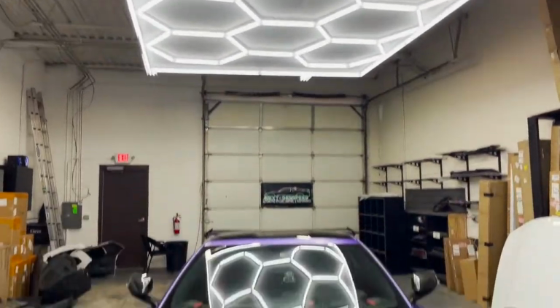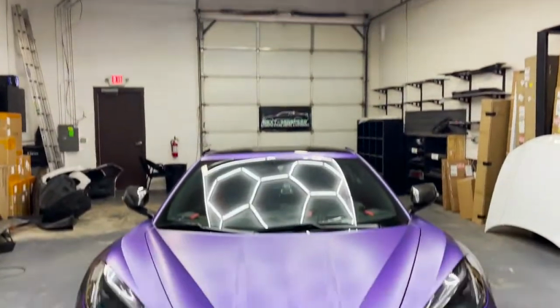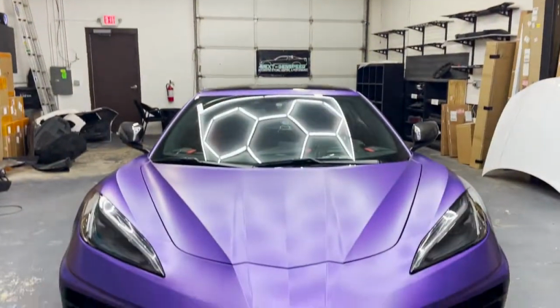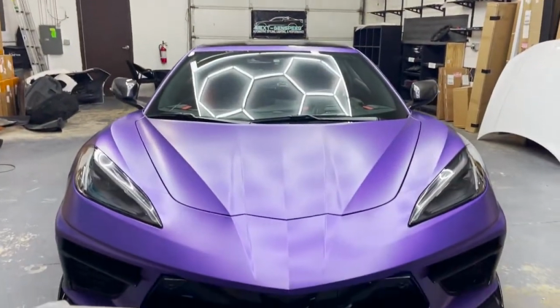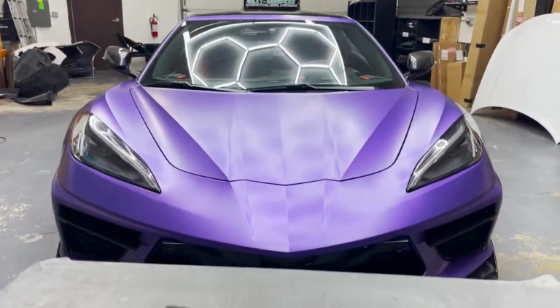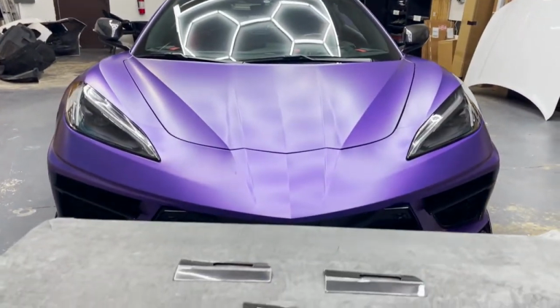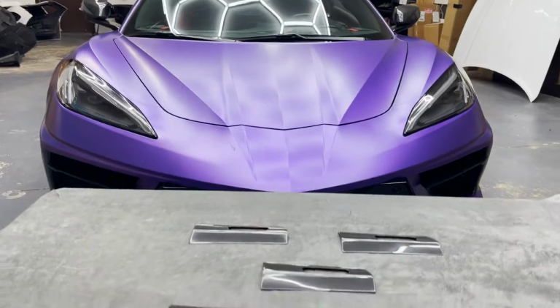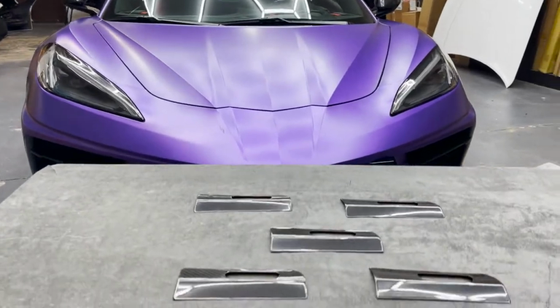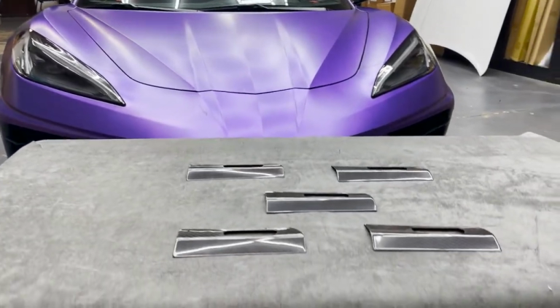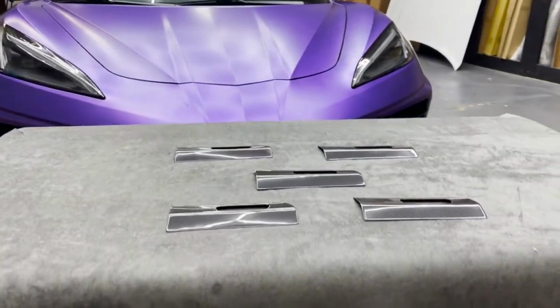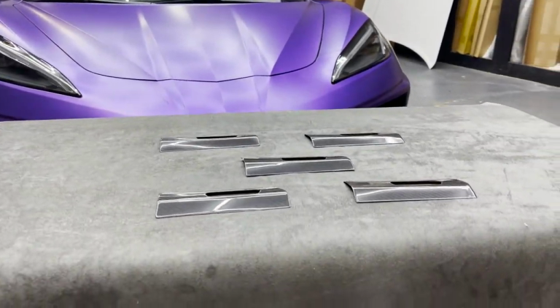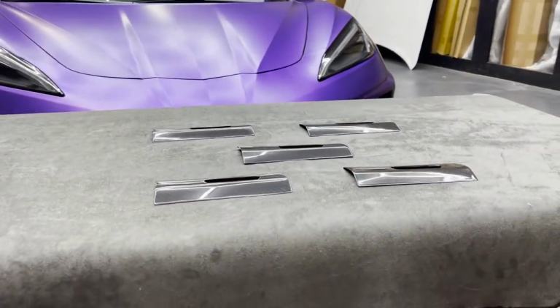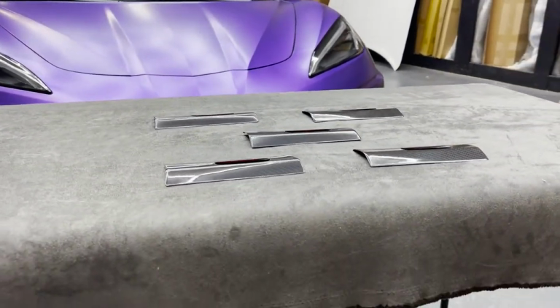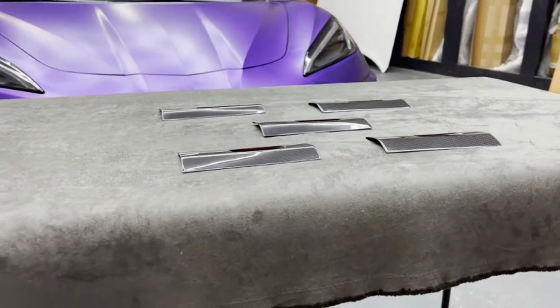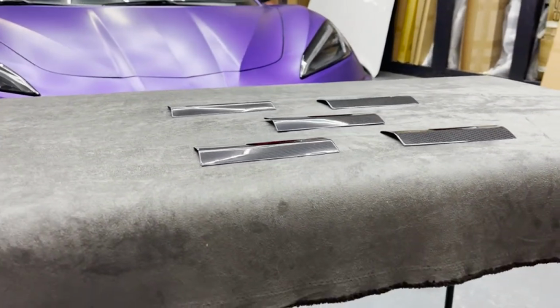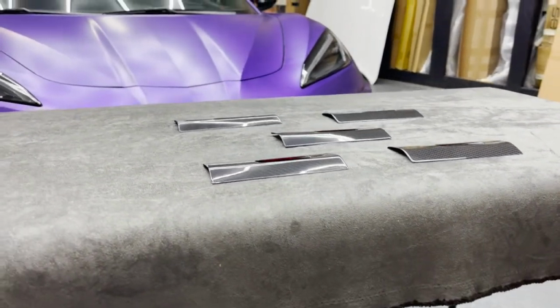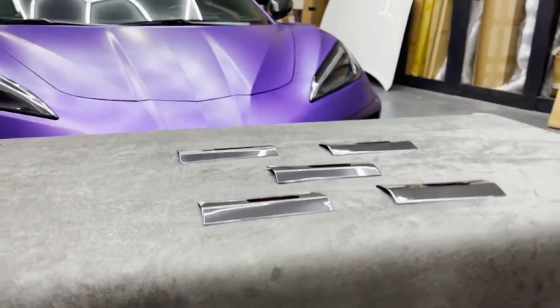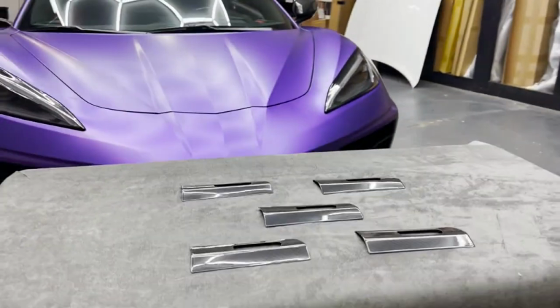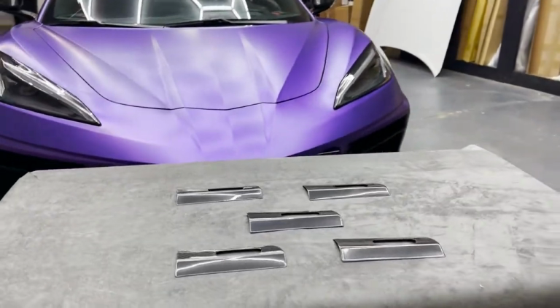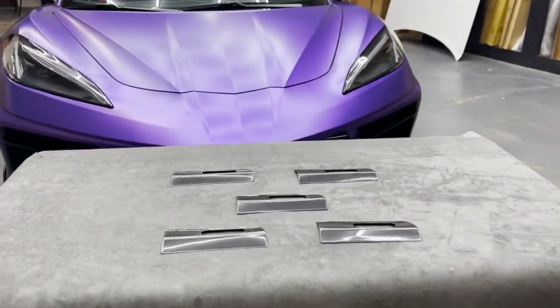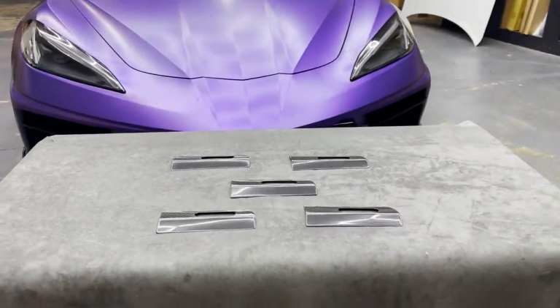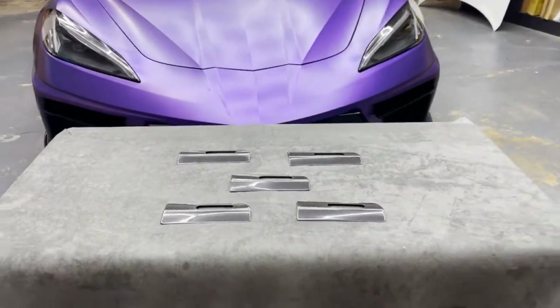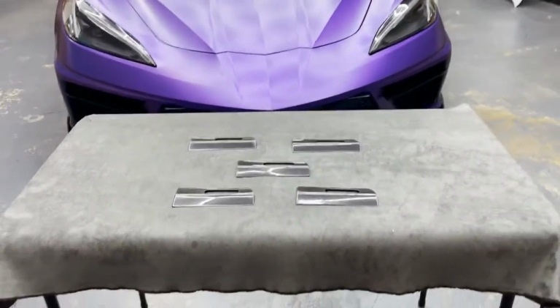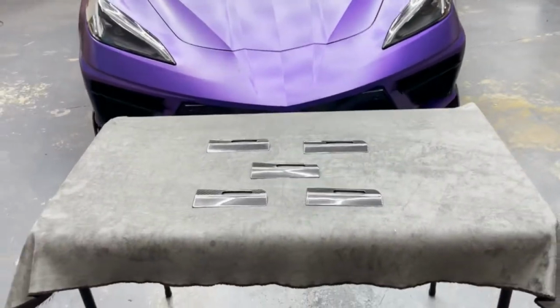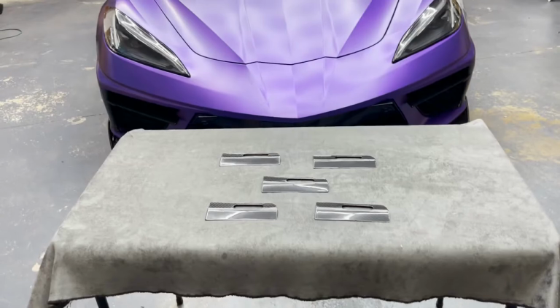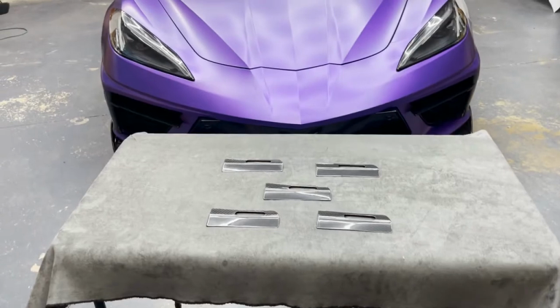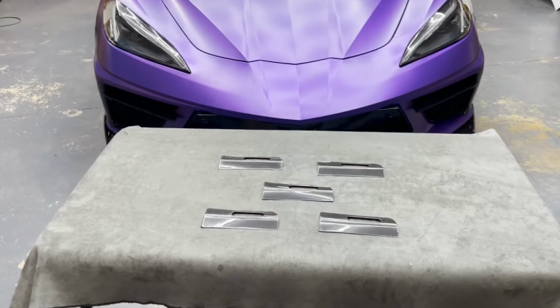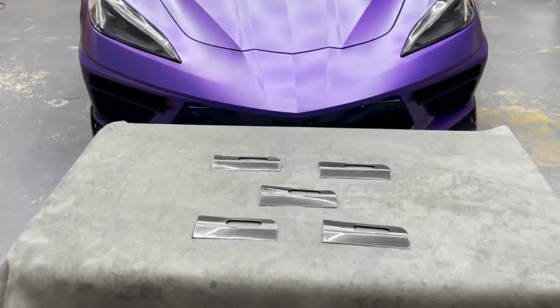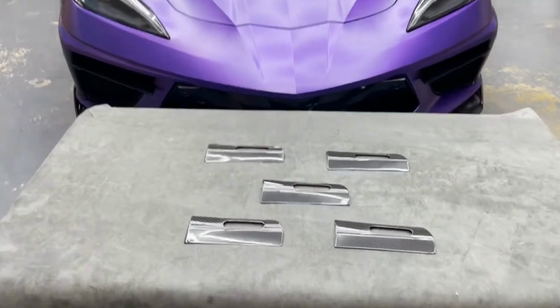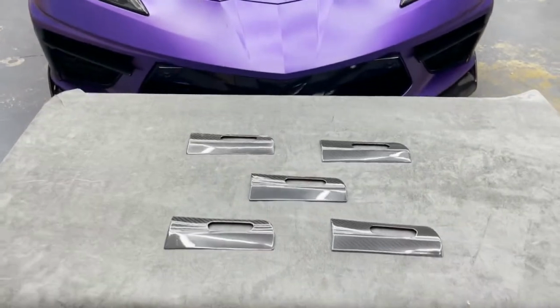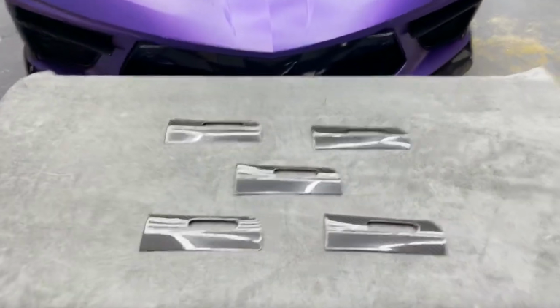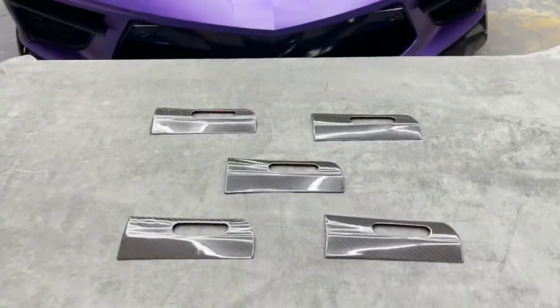What is going on YouTube? You're watching Next Gen Speed and today we have a new C8 carbon fiber interior part that we're going over, which are our new HUD switch plate covers.